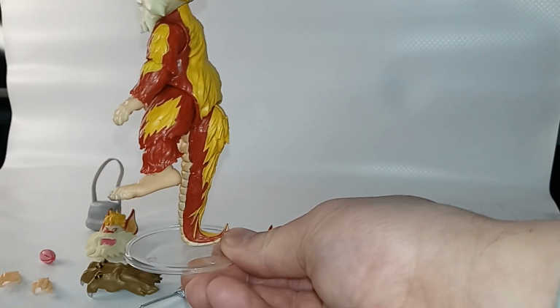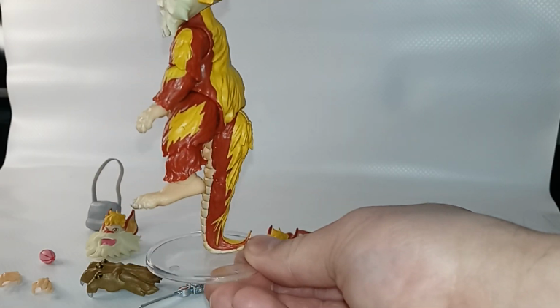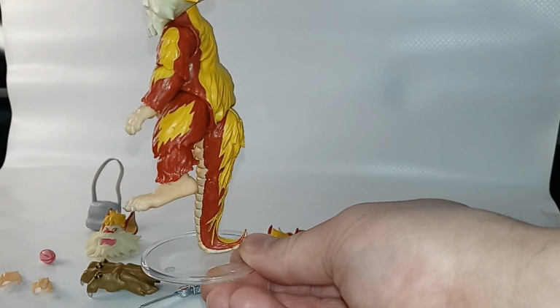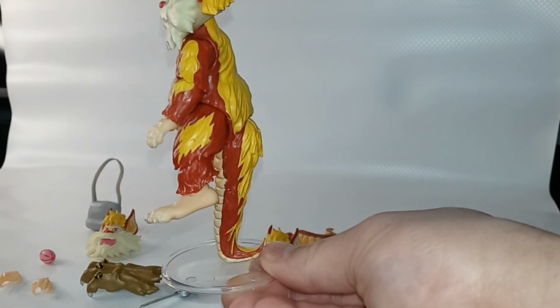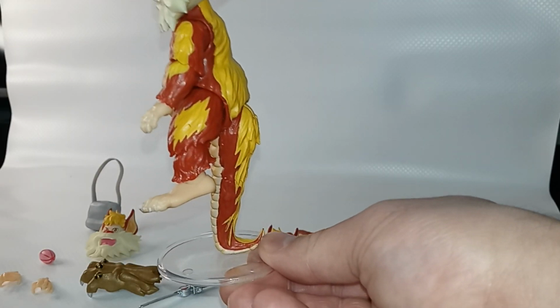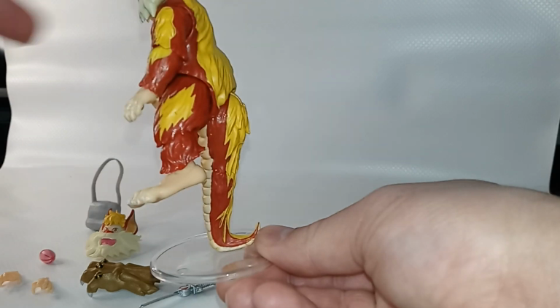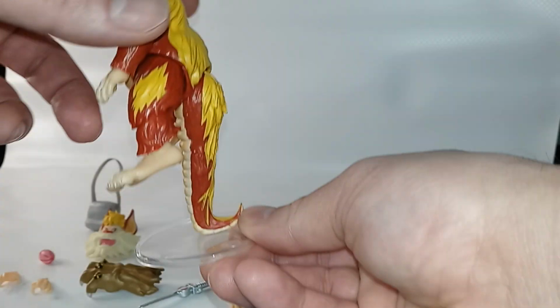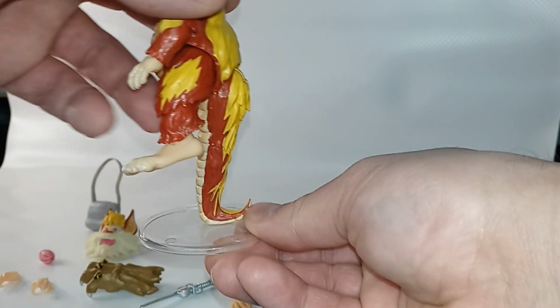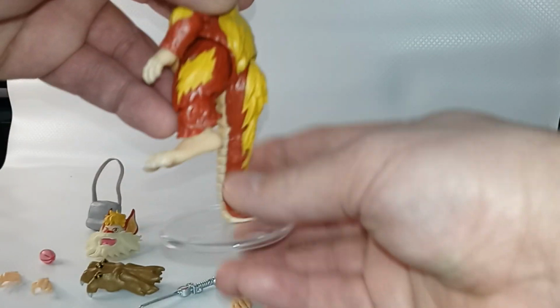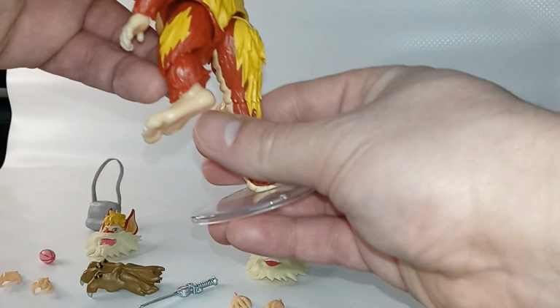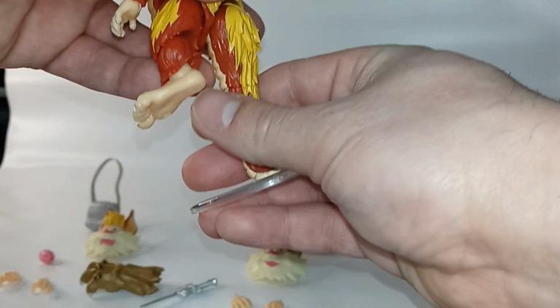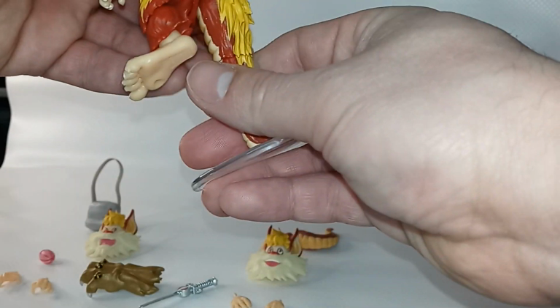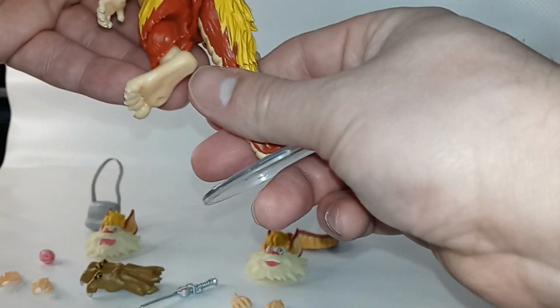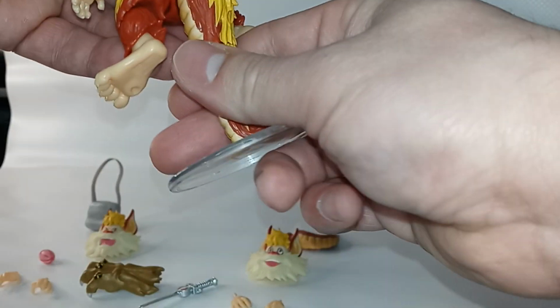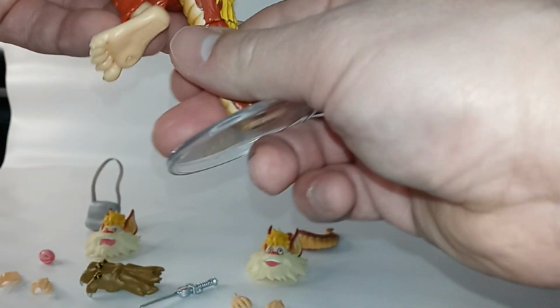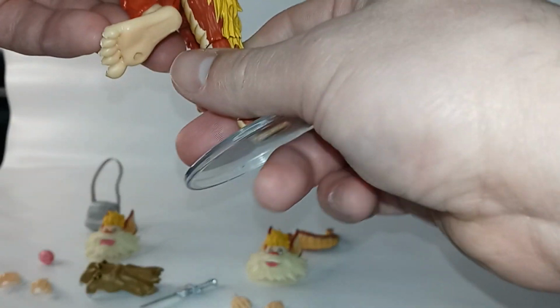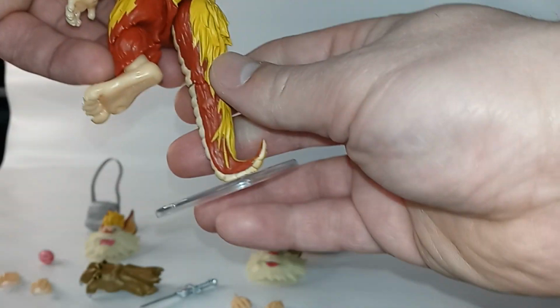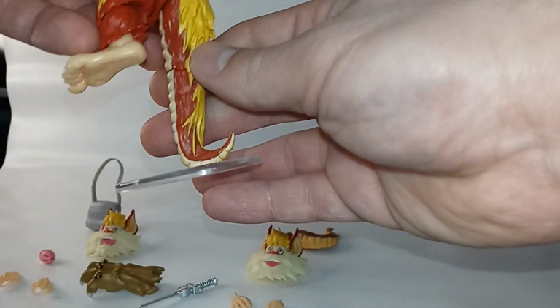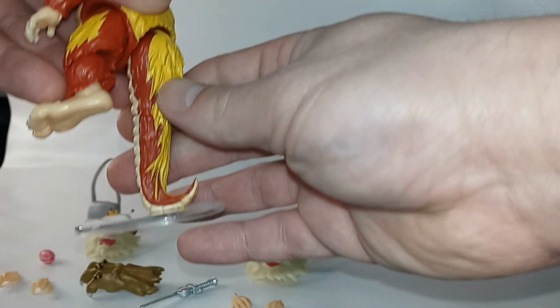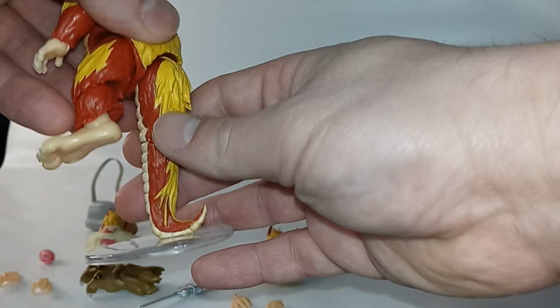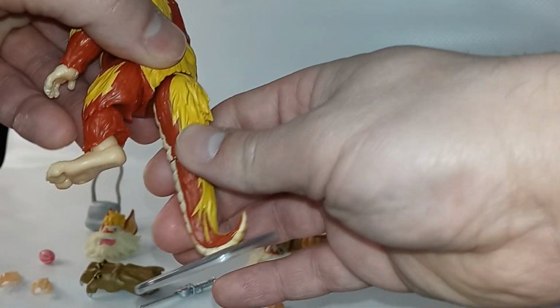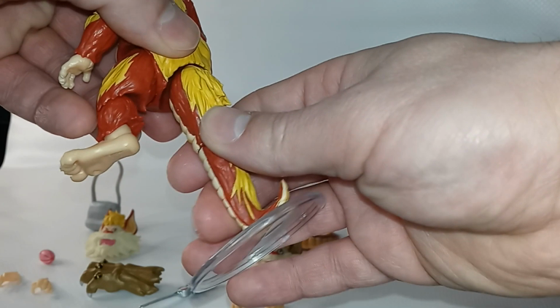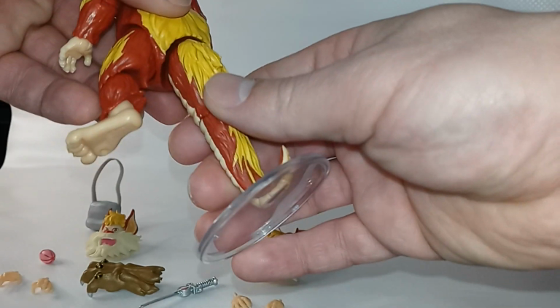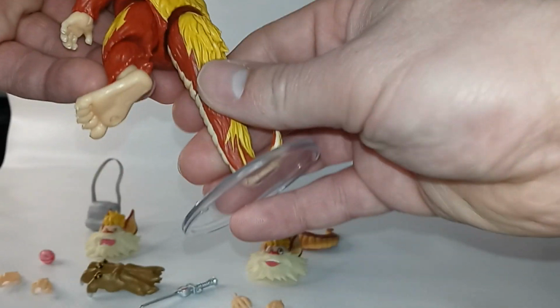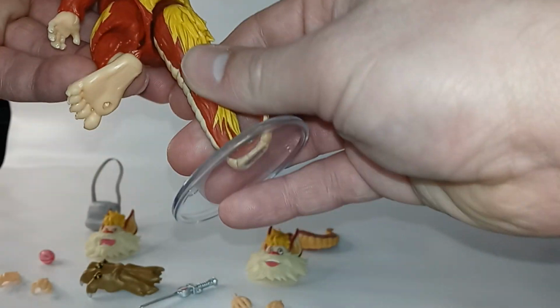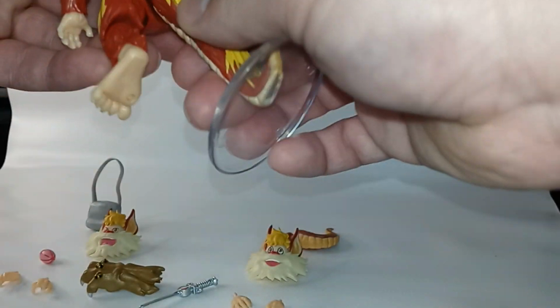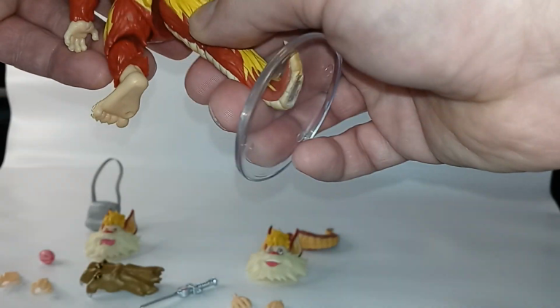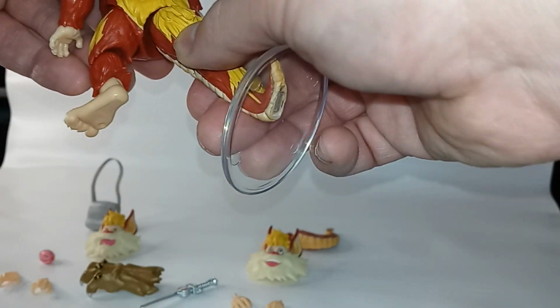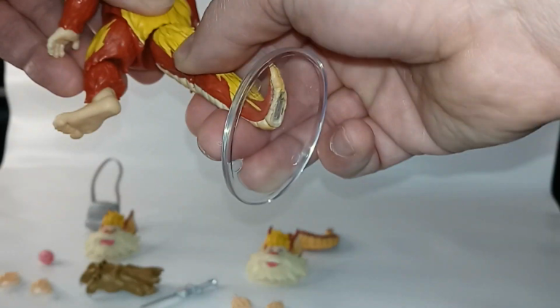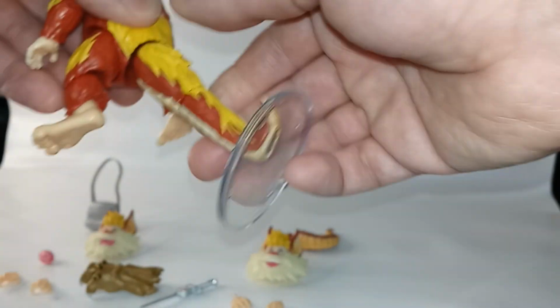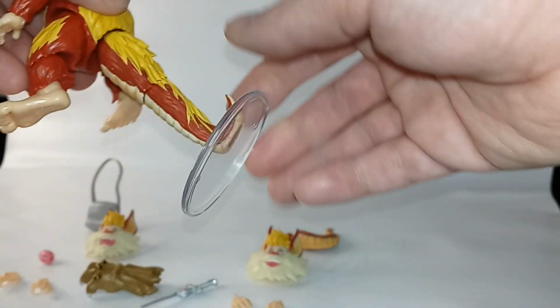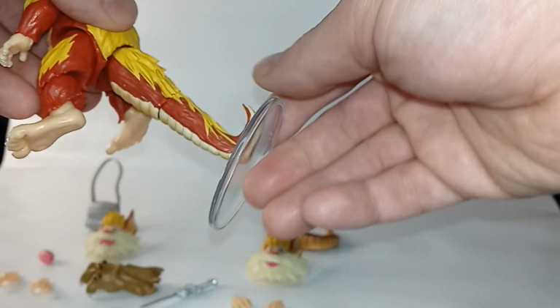Here's the stand the figure comes on. For the articulation of the tail, you can swivel it — it's on a ball joint. You can also move the tail up and down.